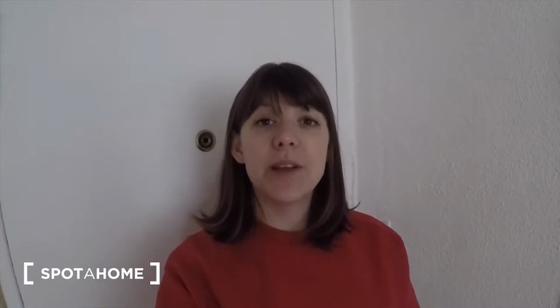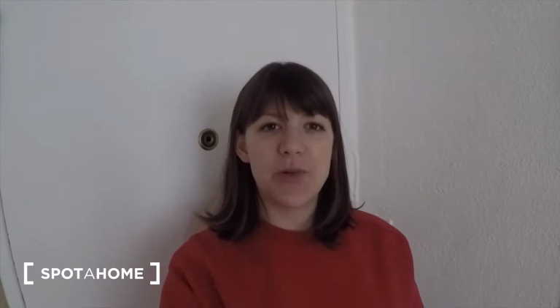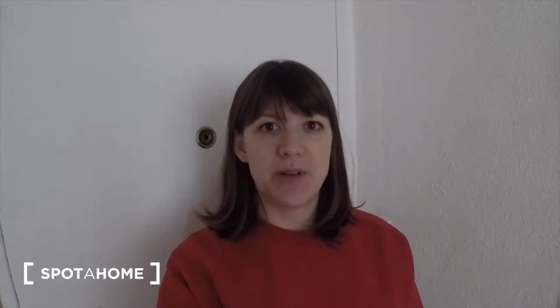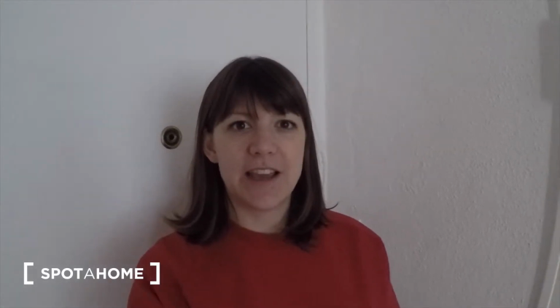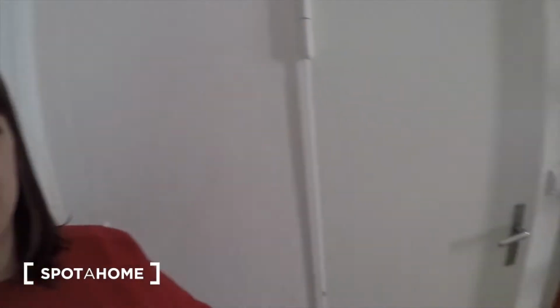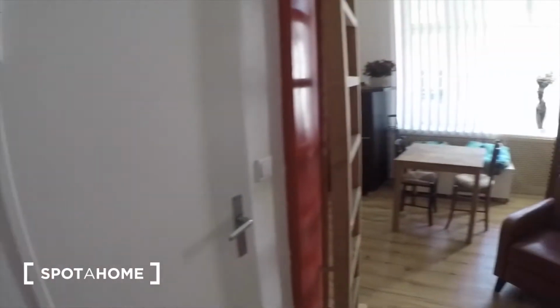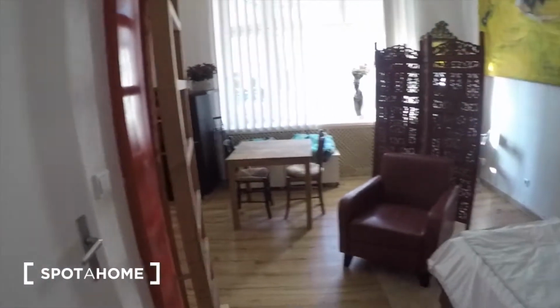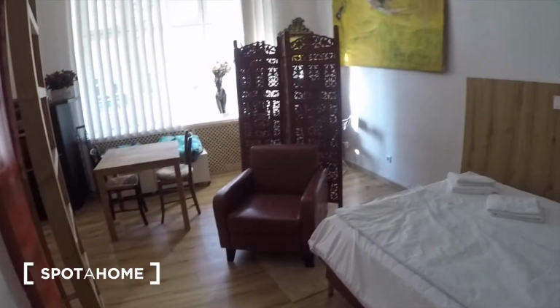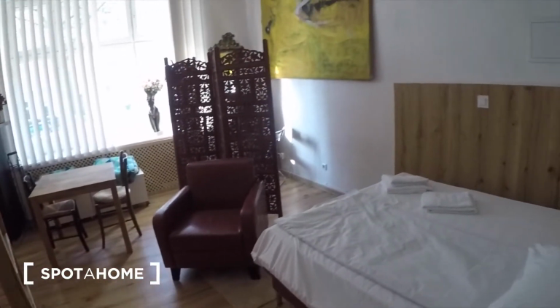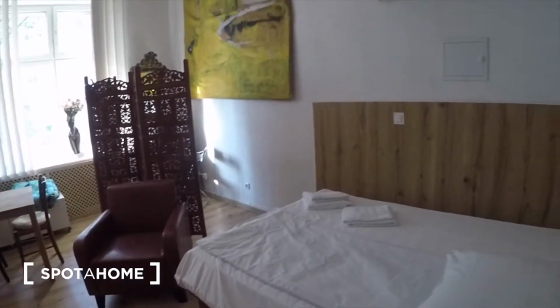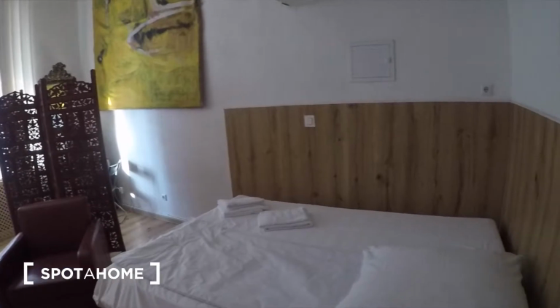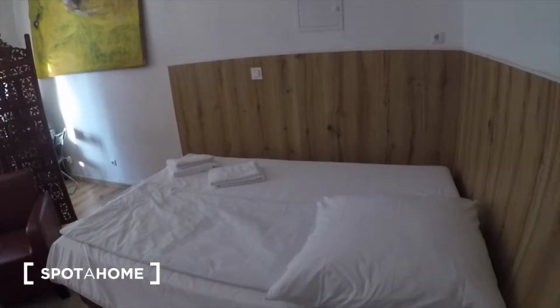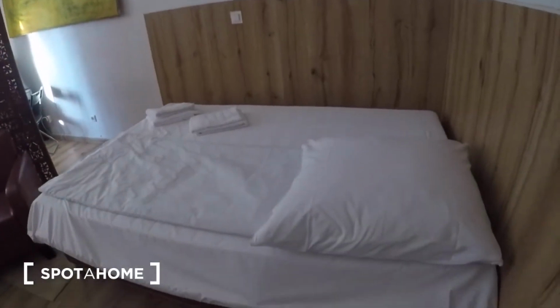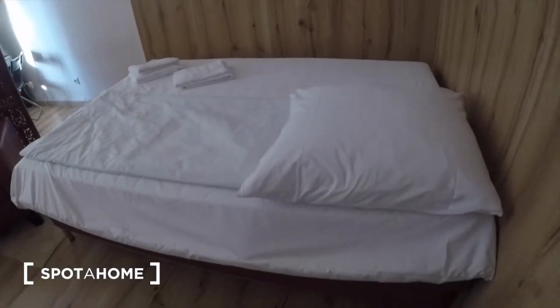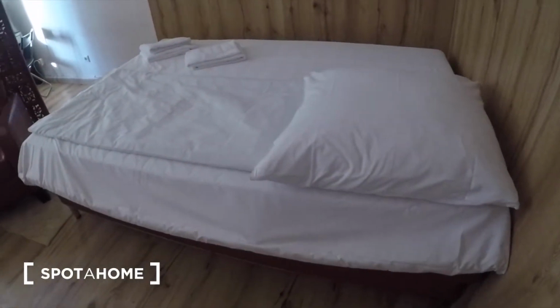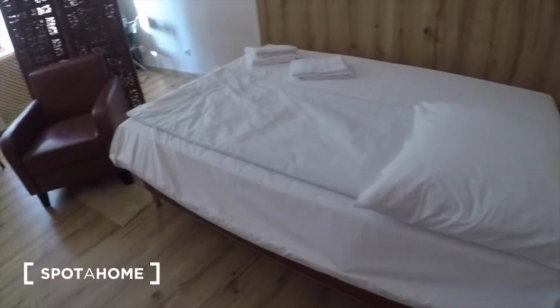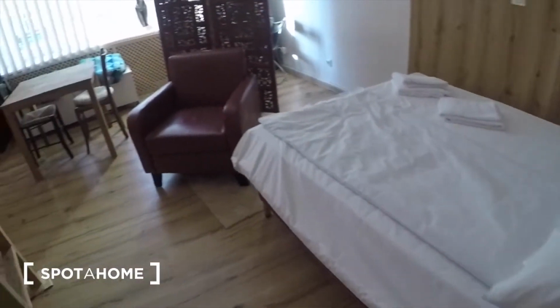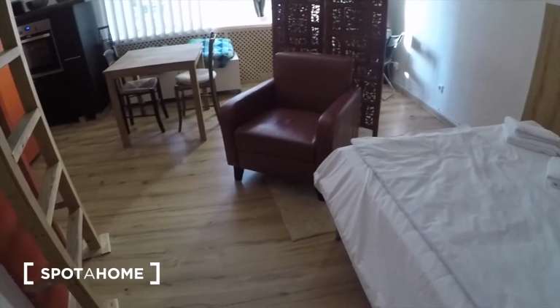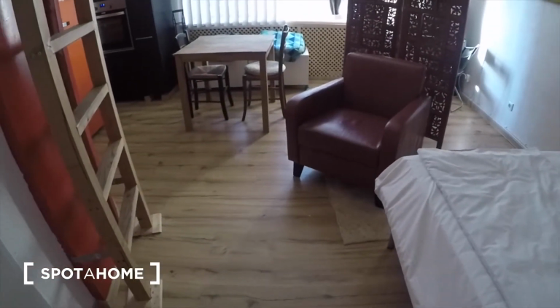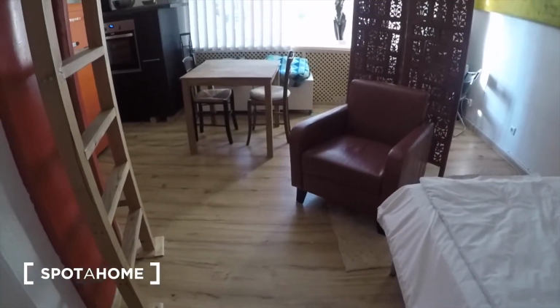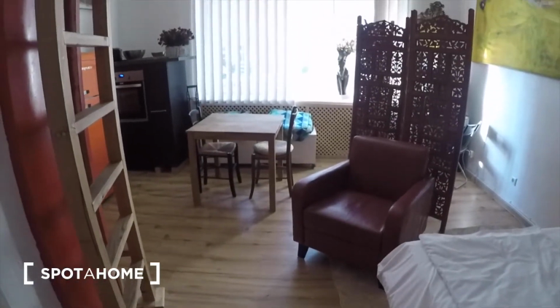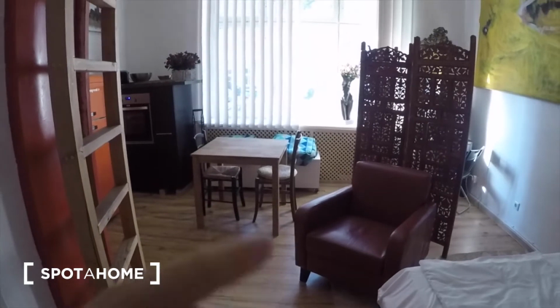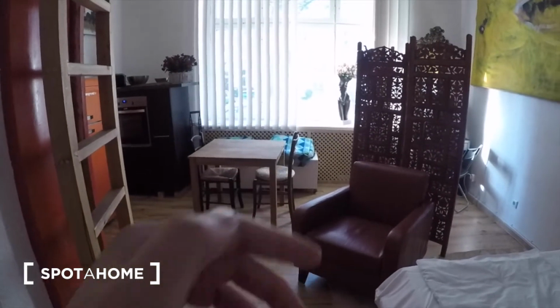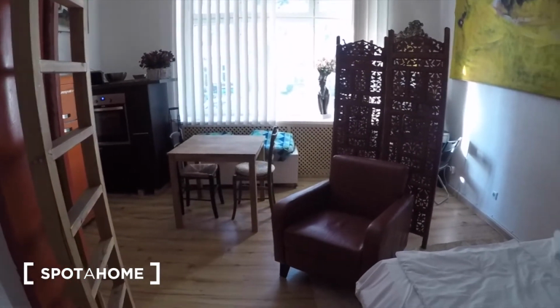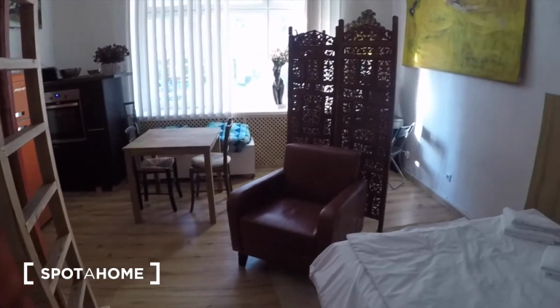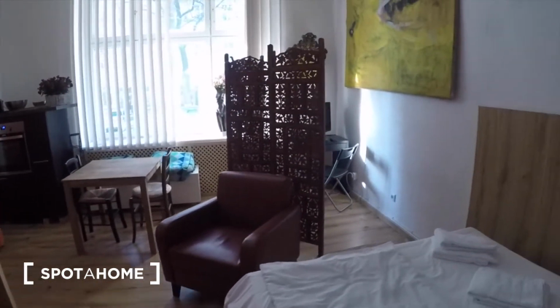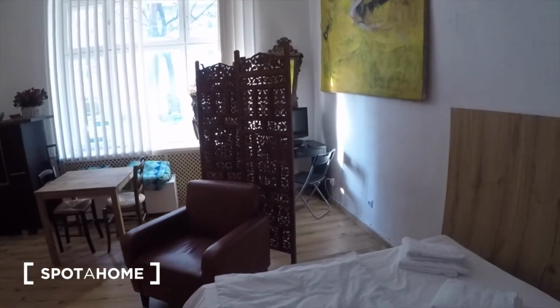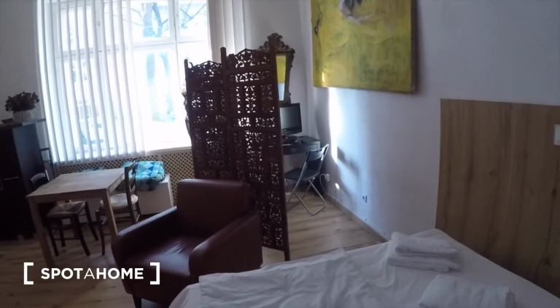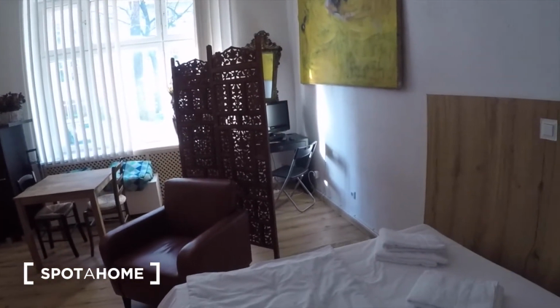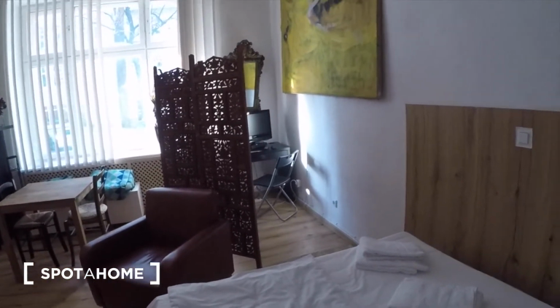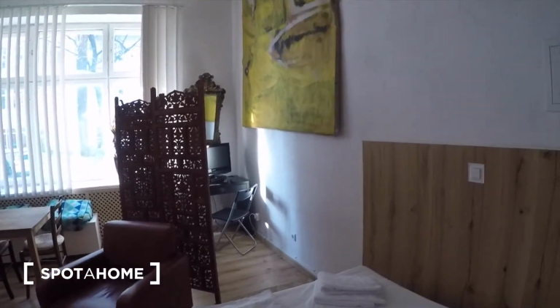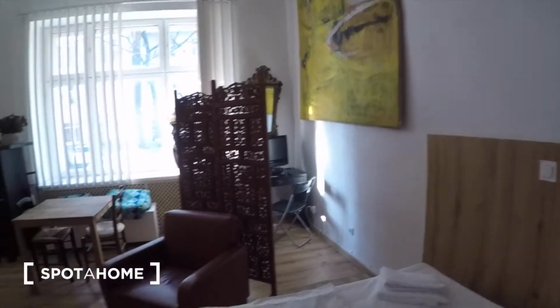But let me show you what the apartment looks like. Right now we are in the bedroom area. Here you have this double bed, and there you can see you have a dining area and this desk in the corner there.